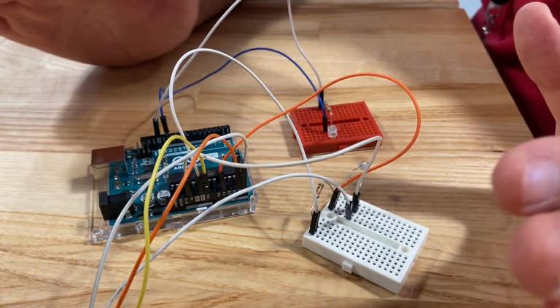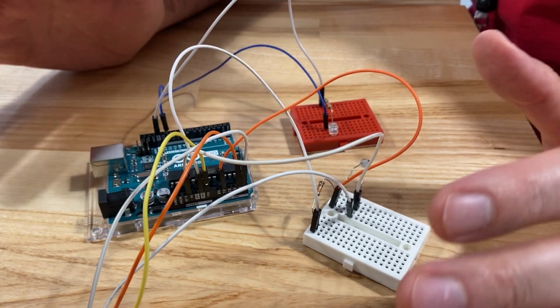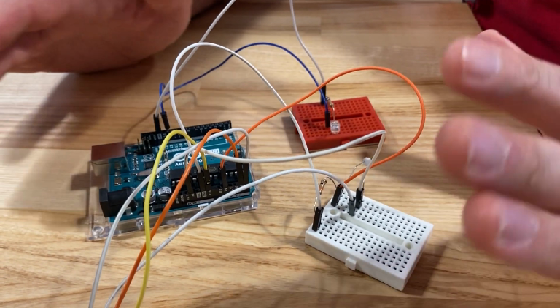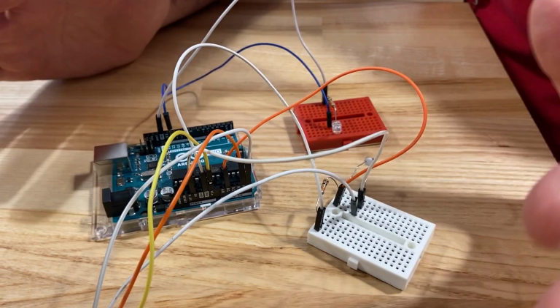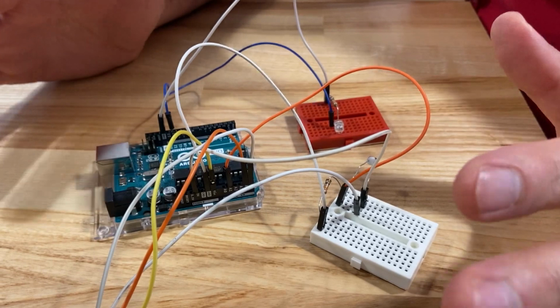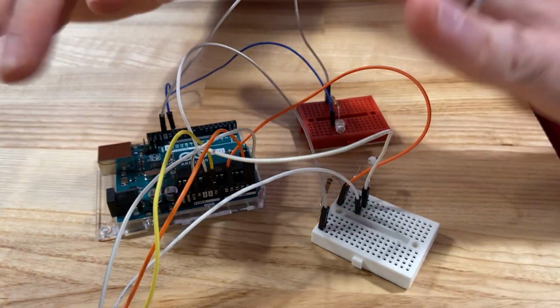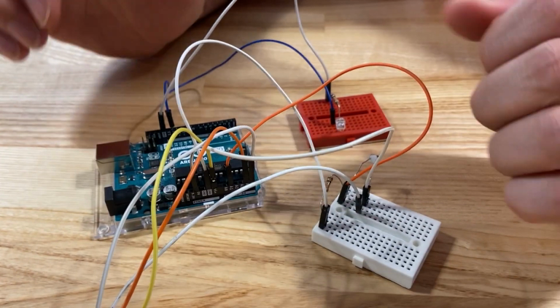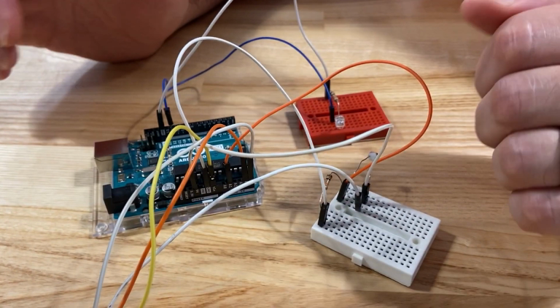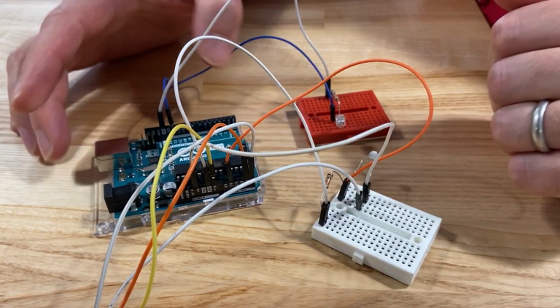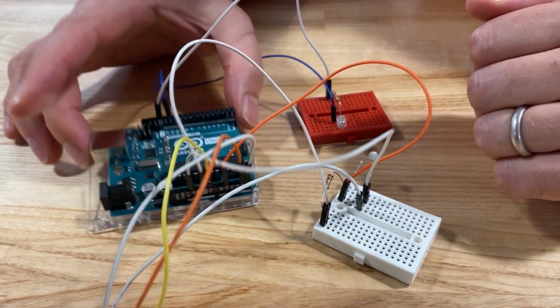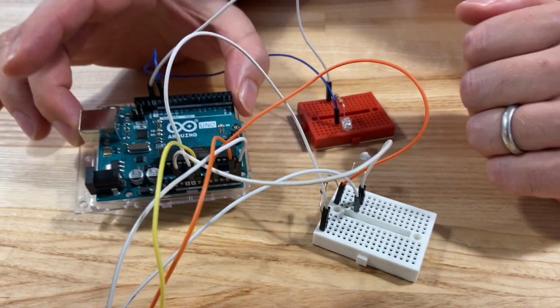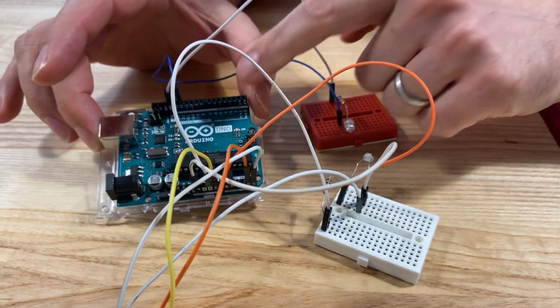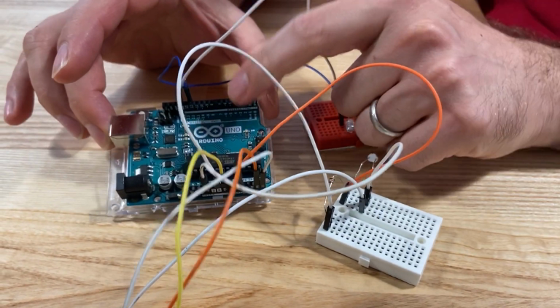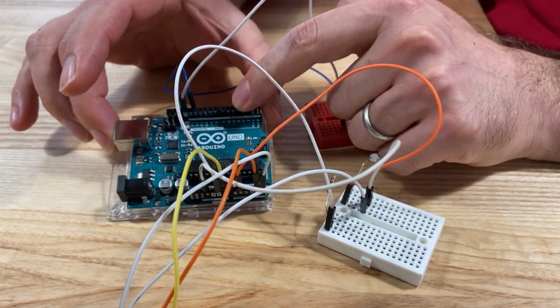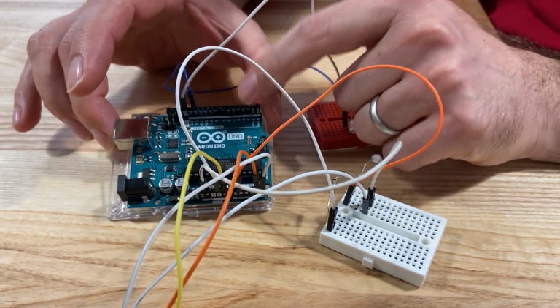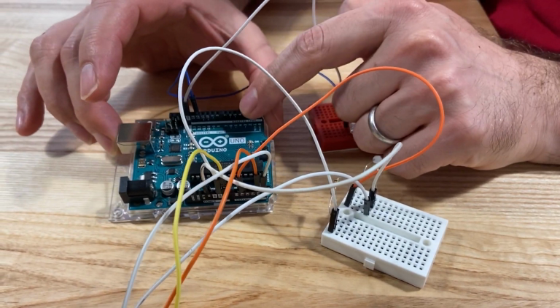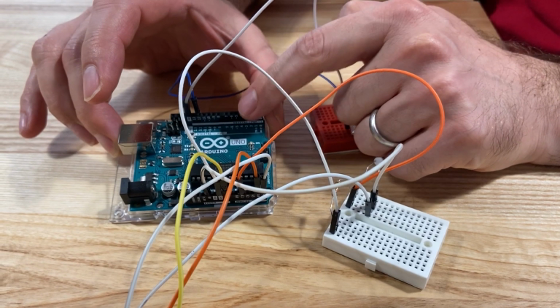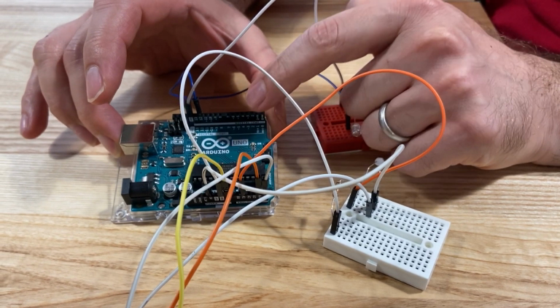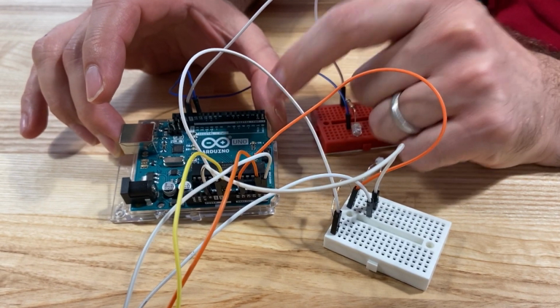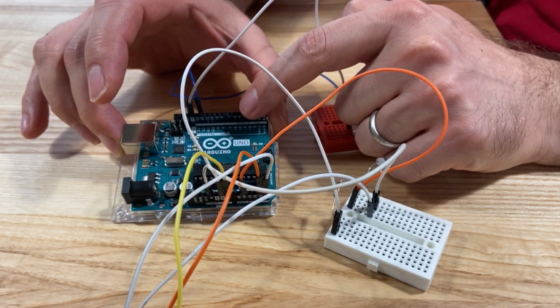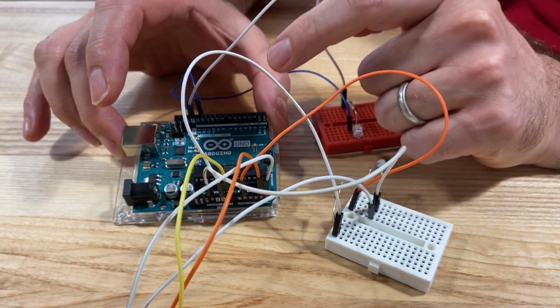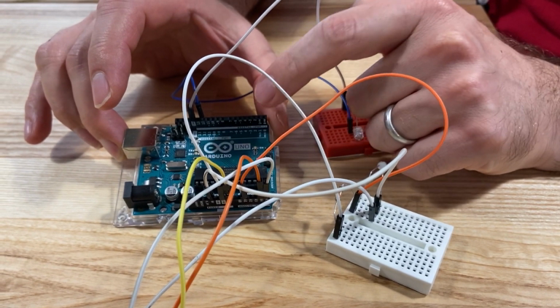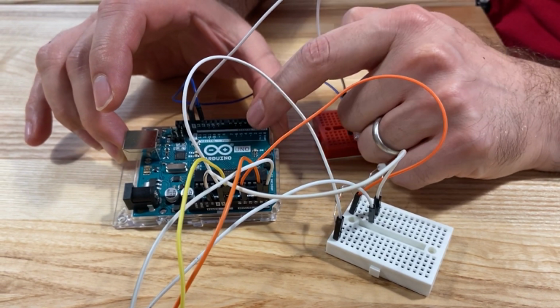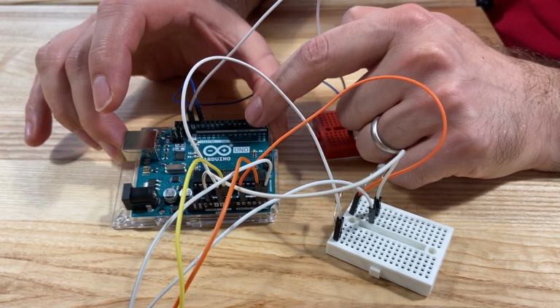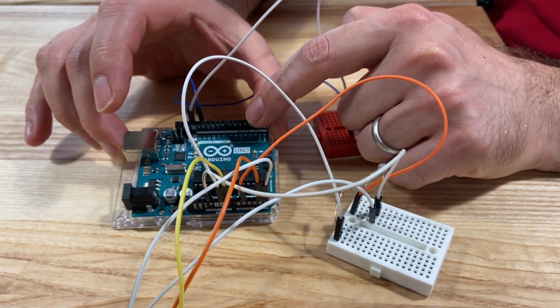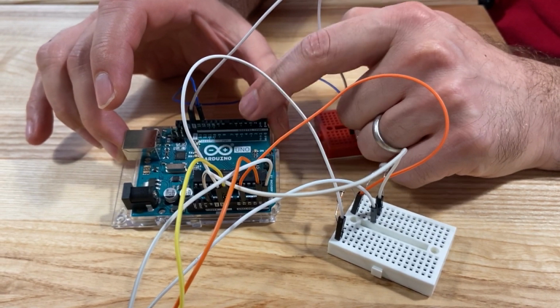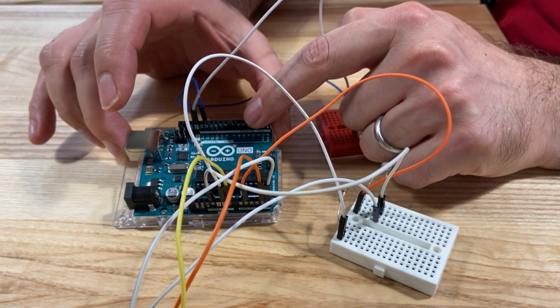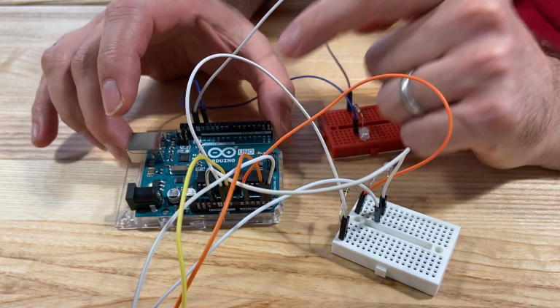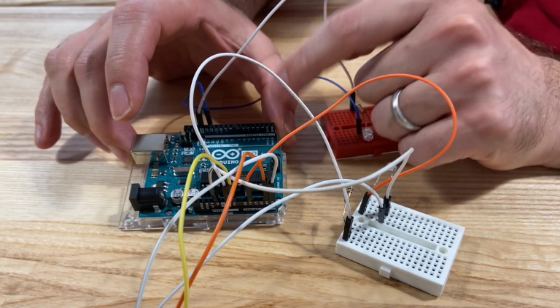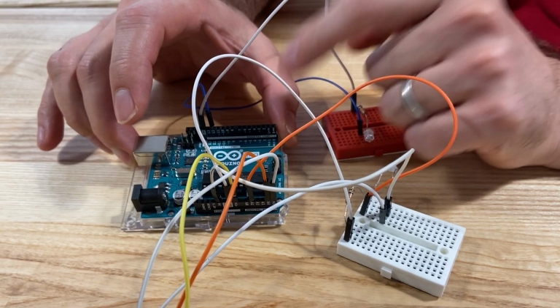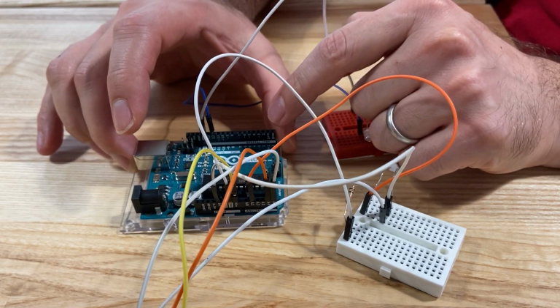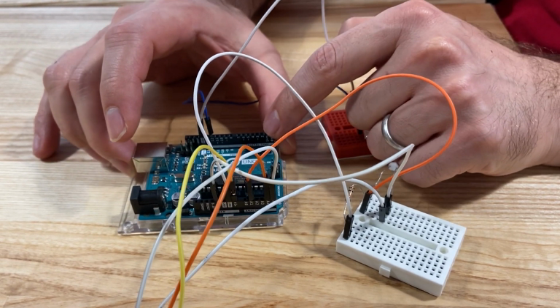I want to talk to you about the Morse code — the entire circuit. This one is our microcontroller; this is the brain. This is where we're going to put all the code, both for the sender and the receiver, and that's going to compile it and run whenever we want it to run.